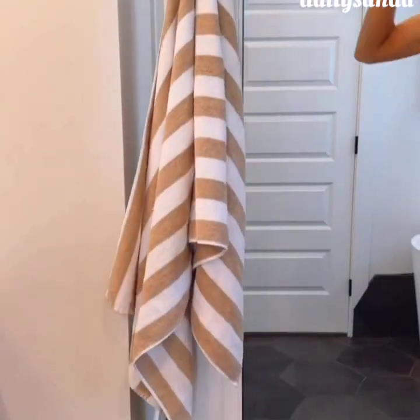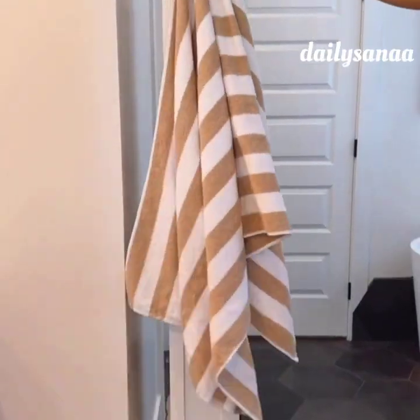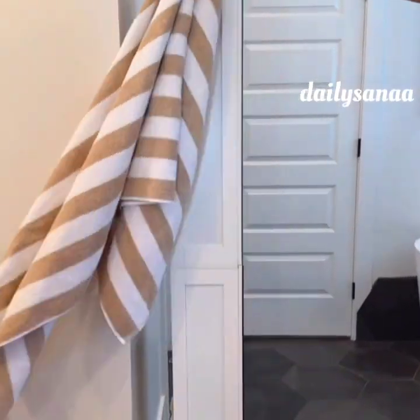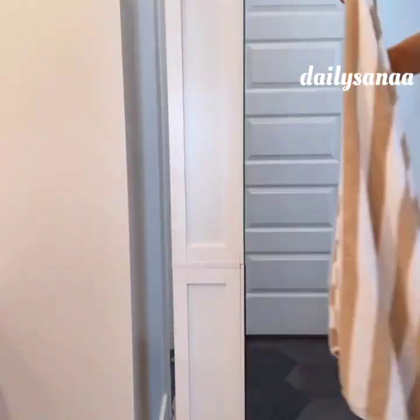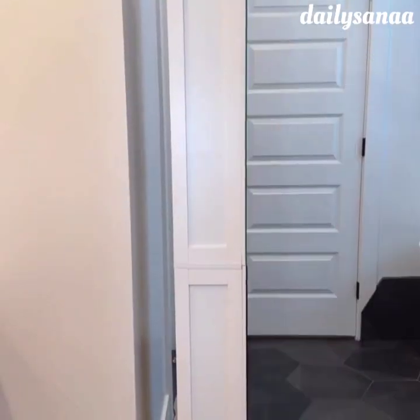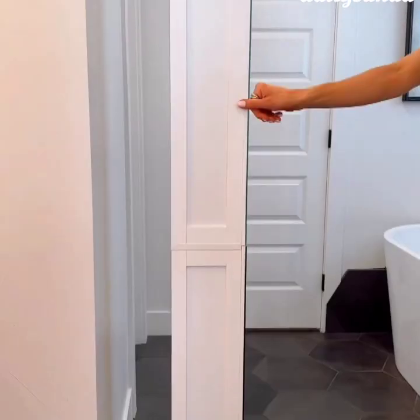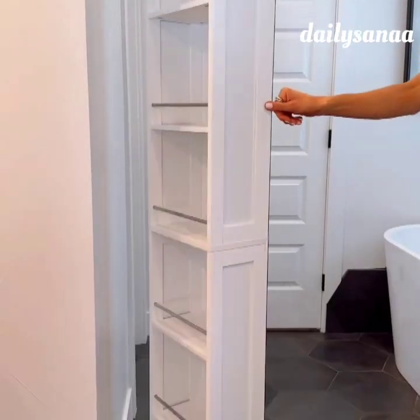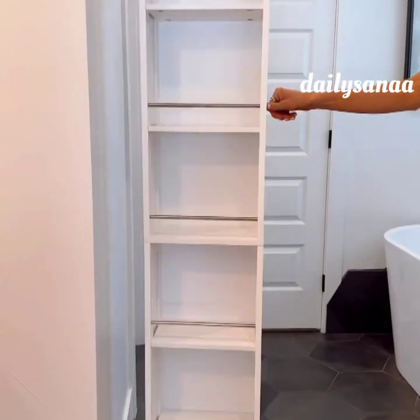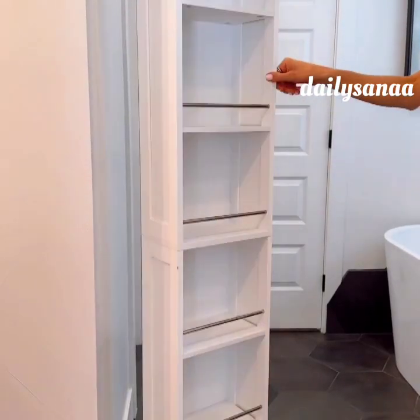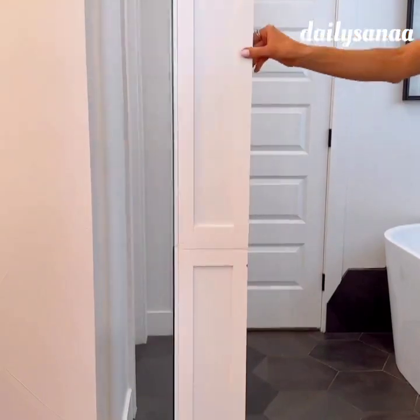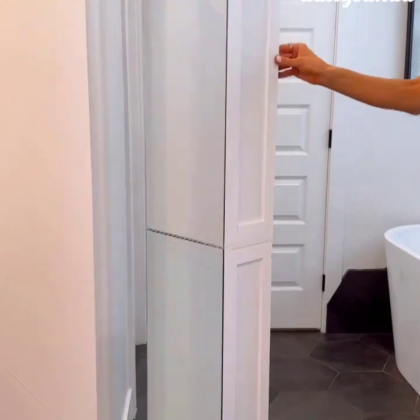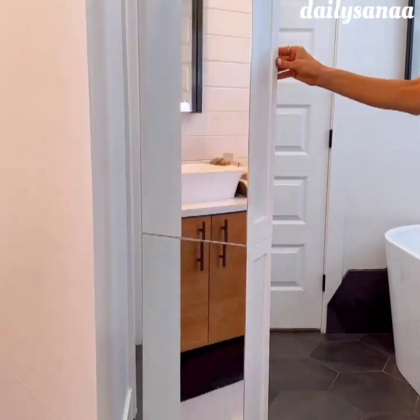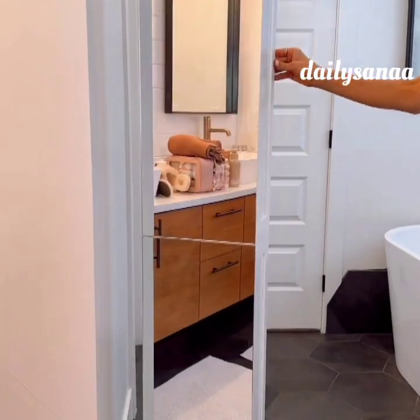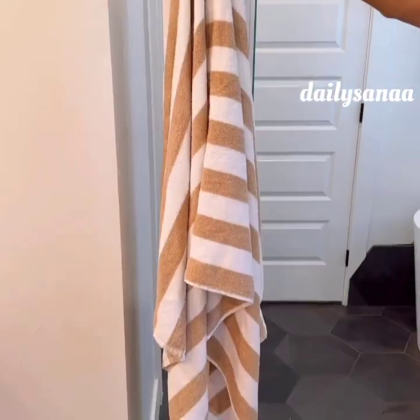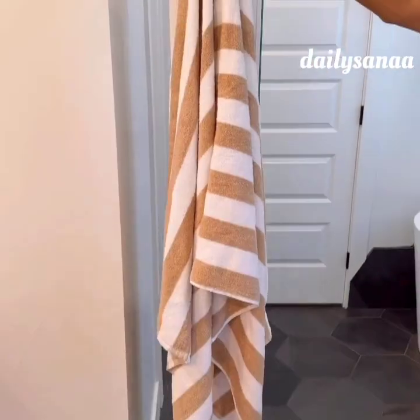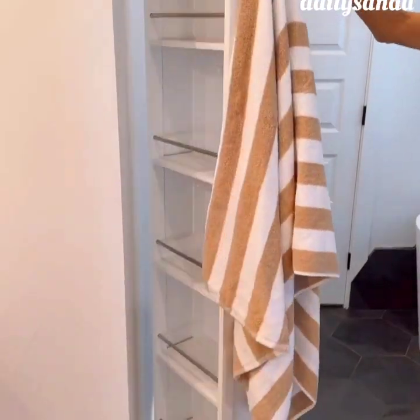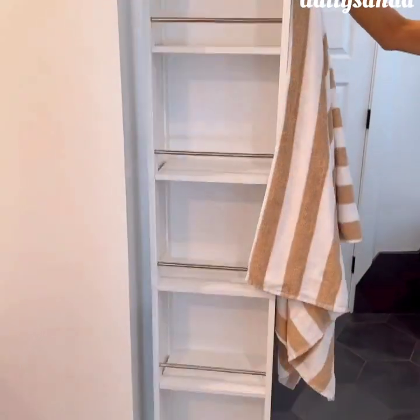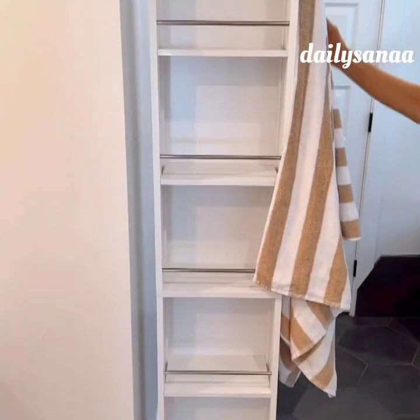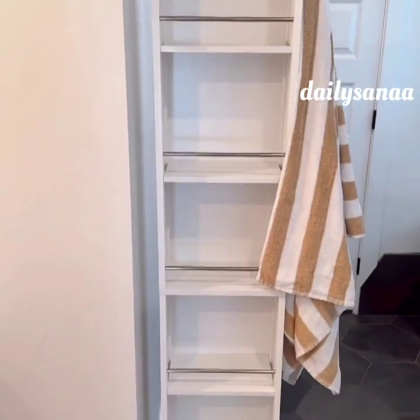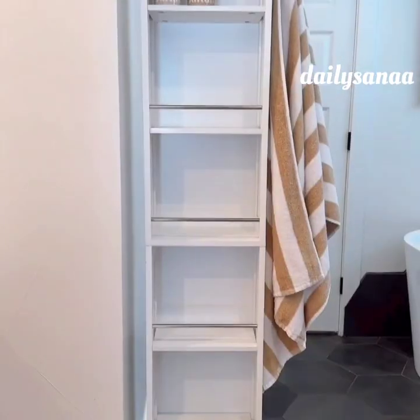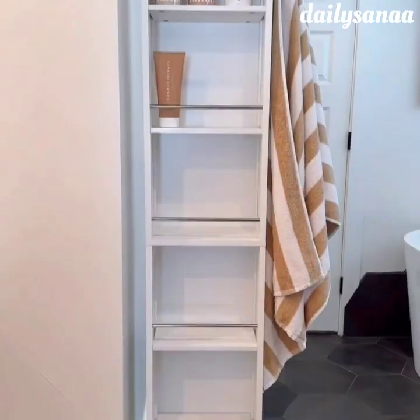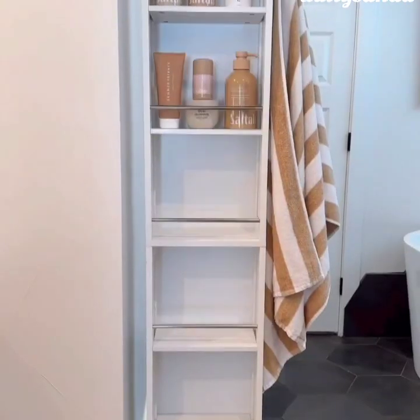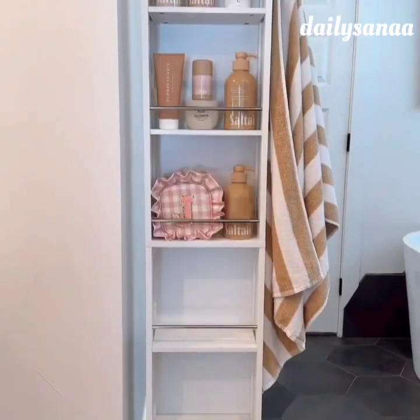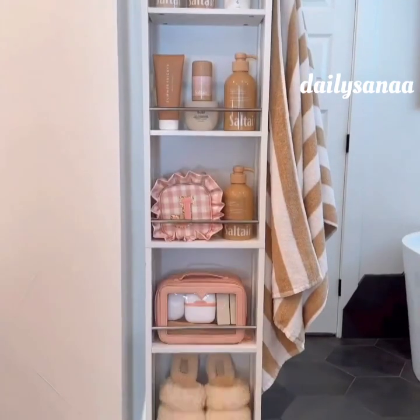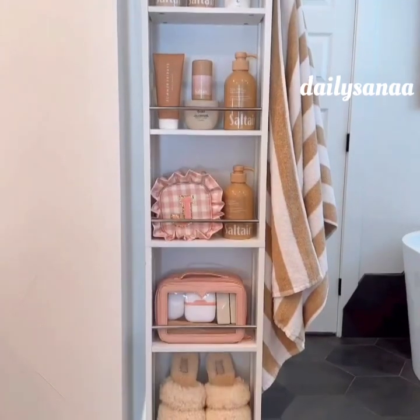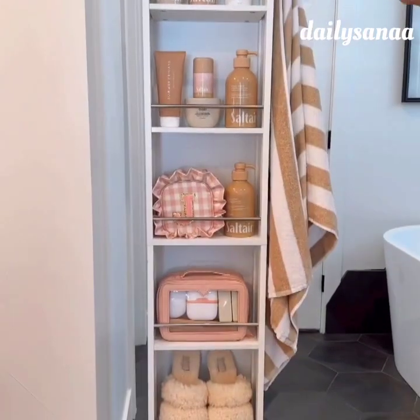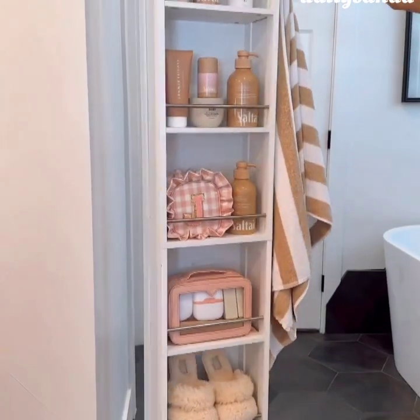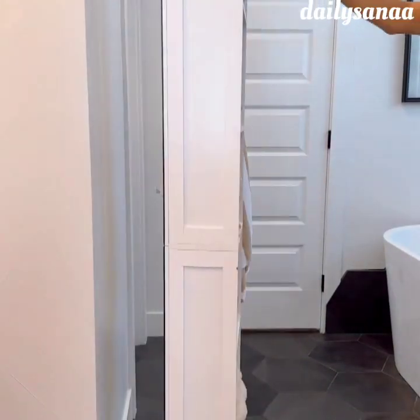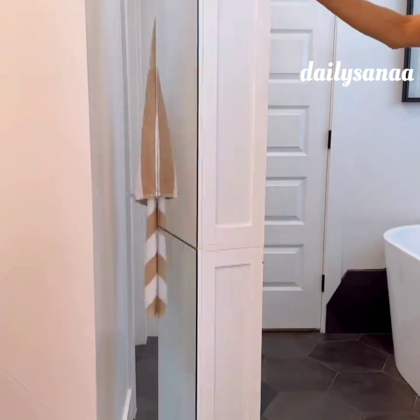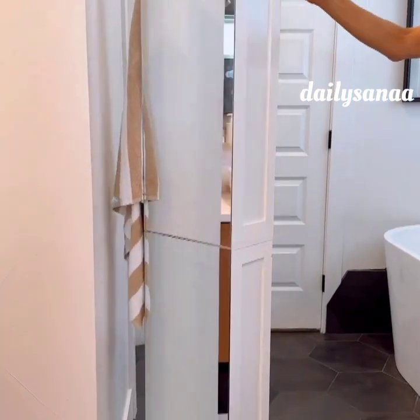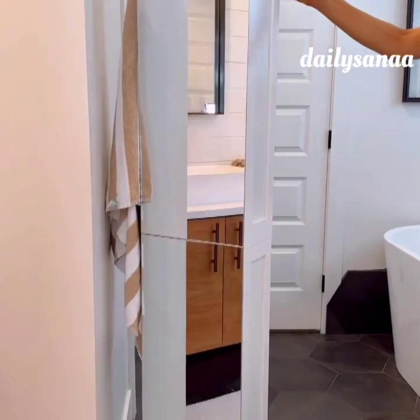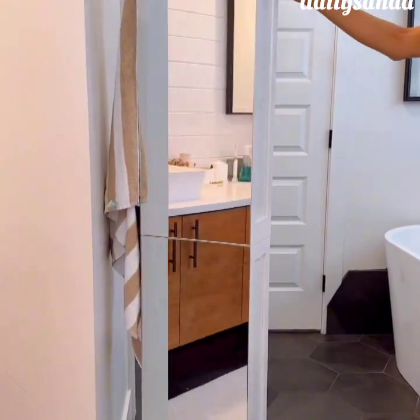This rental-friendly gadget rotates 360 degrees and gives you six roomy cabinets for extra storage of products, shoes, and clothing and comes with a full-length mirror.